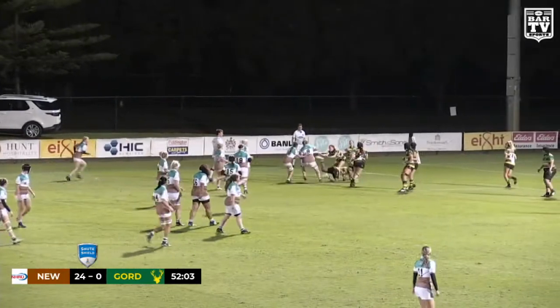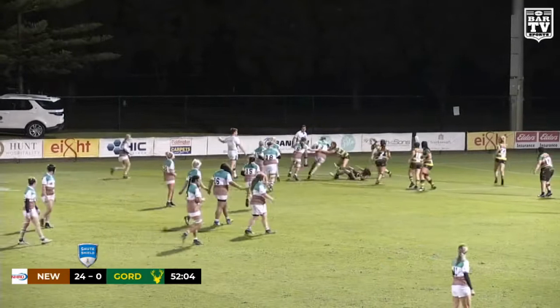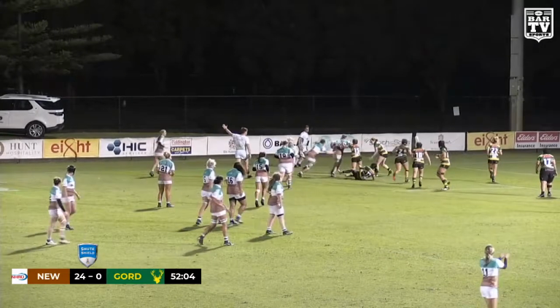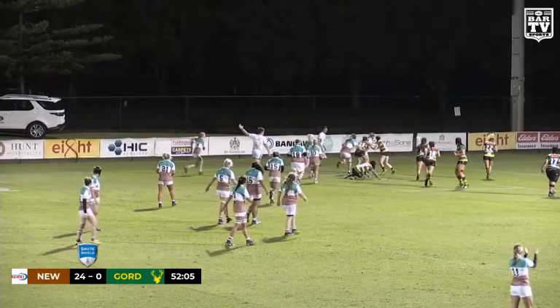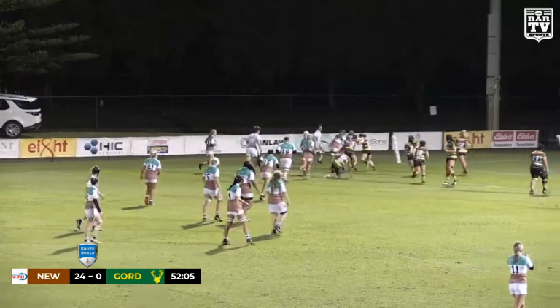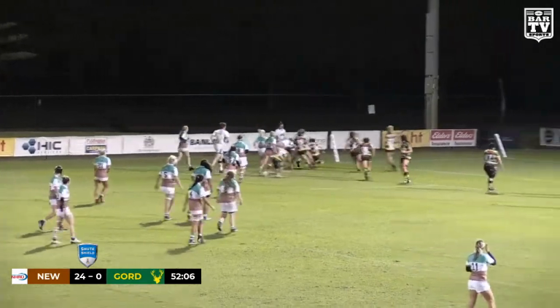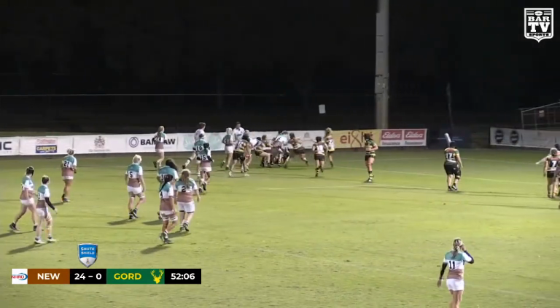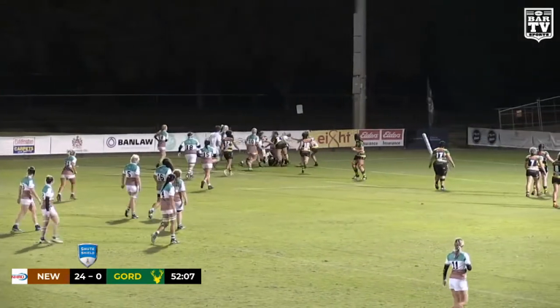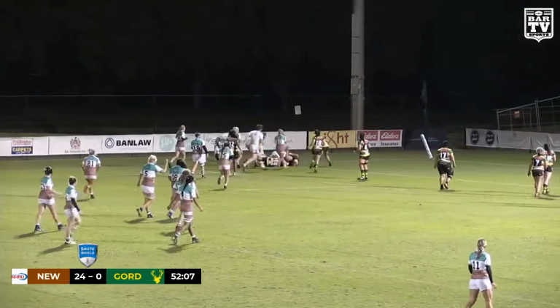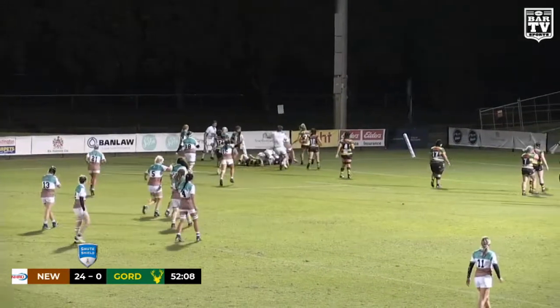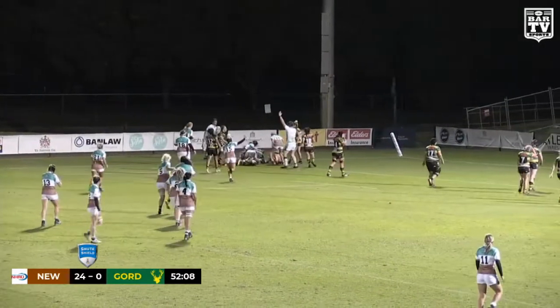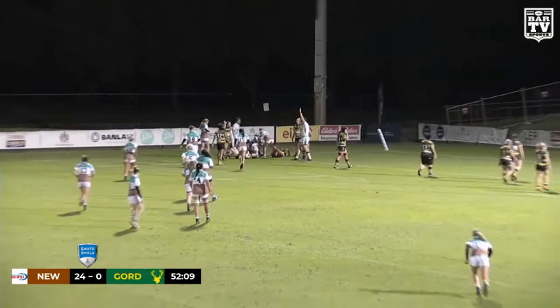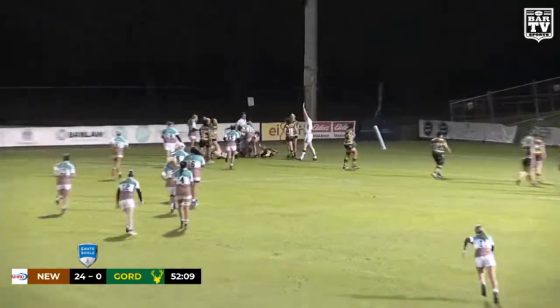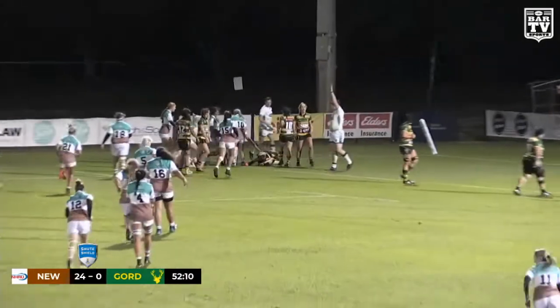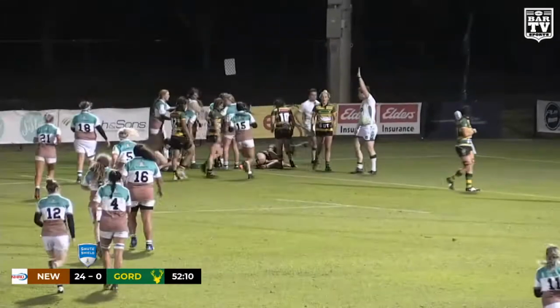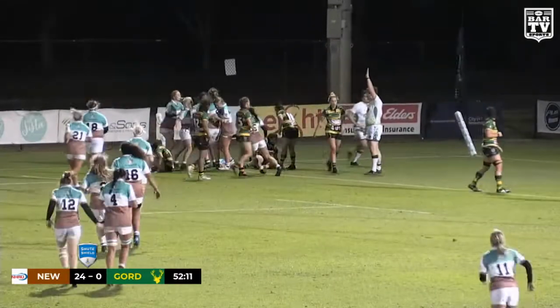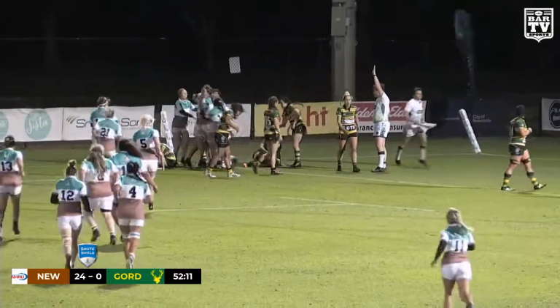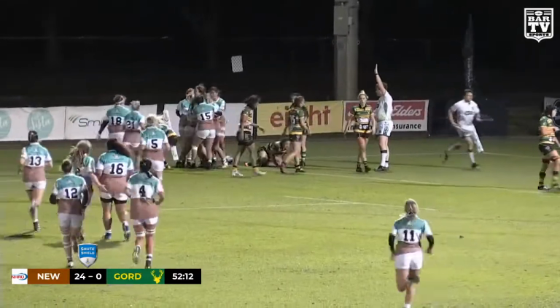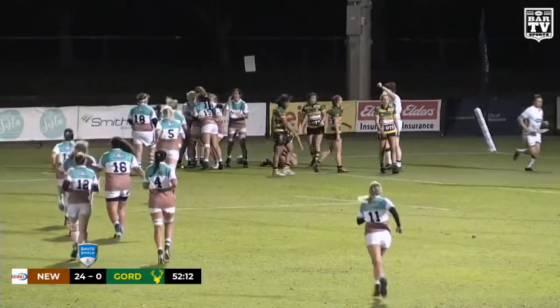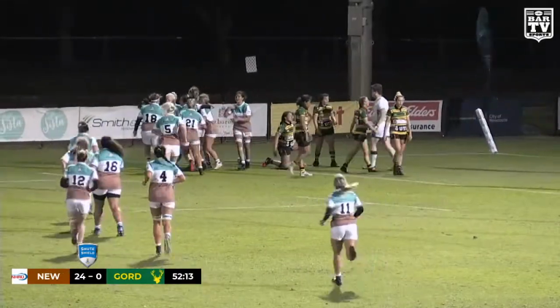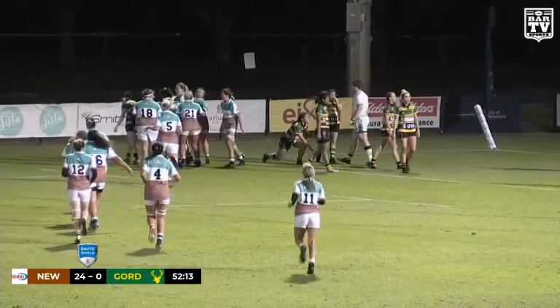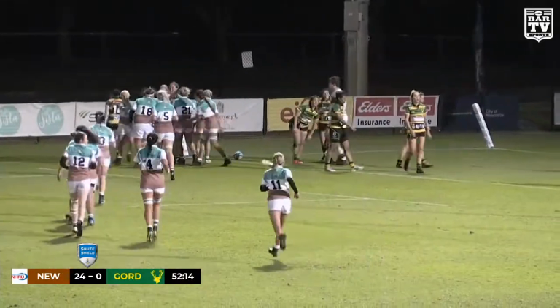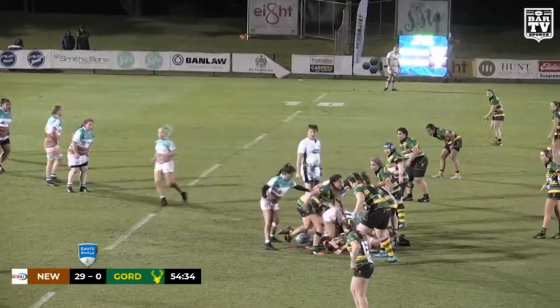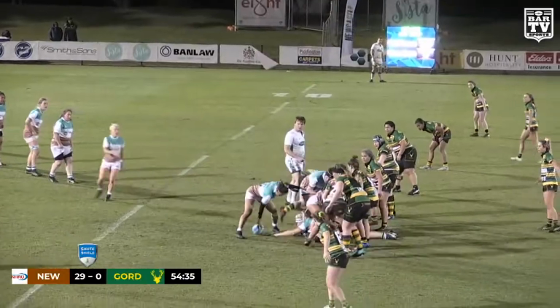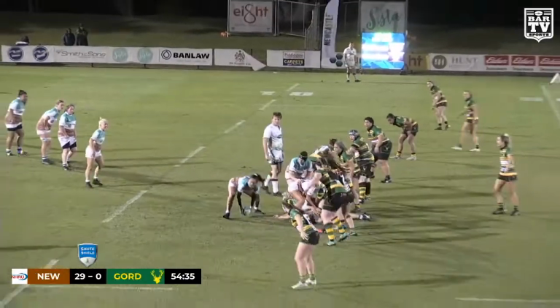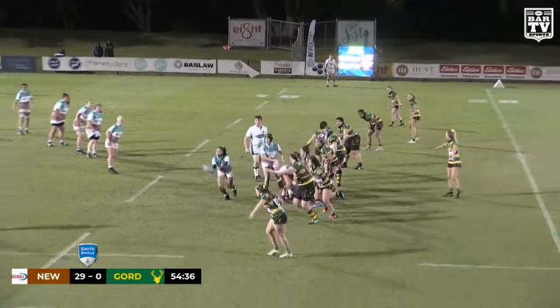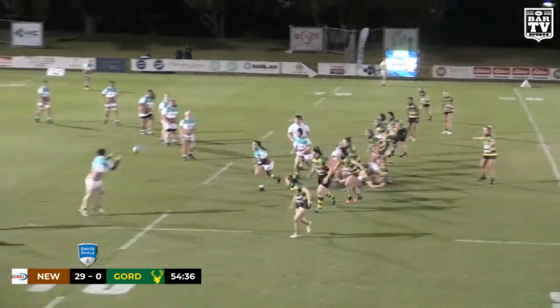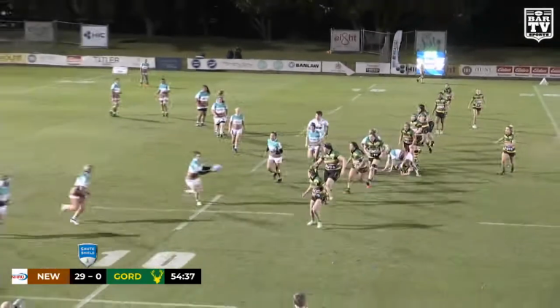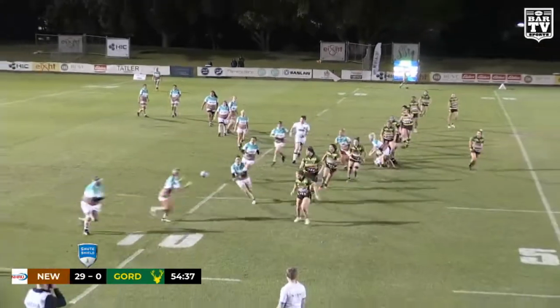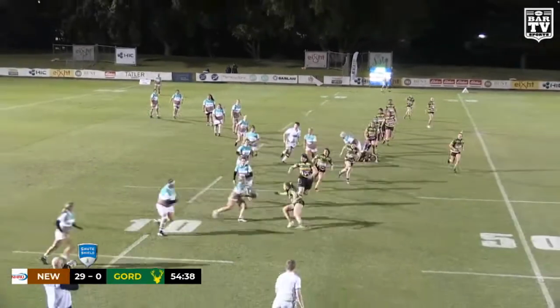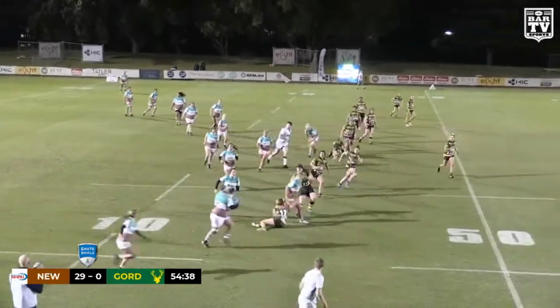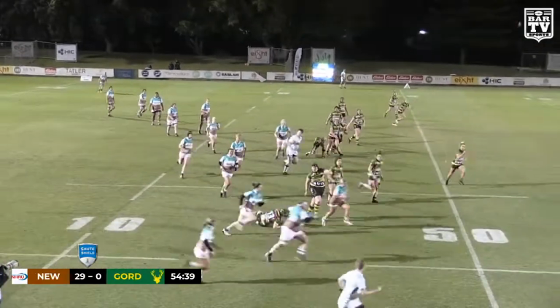So here we go. Taking it up is Leeney — you saw the contact there, very close to the line. Referee says it is a try, very well deserved by Caitlin Leeney. Second season of rugby — primary school teacher, never had any exposure to football before that.